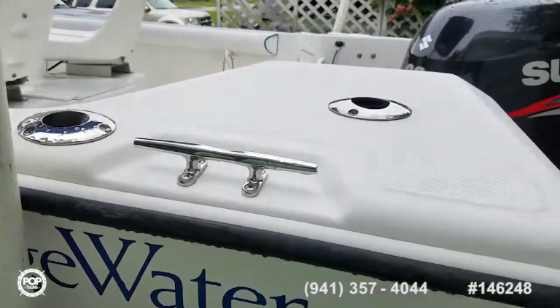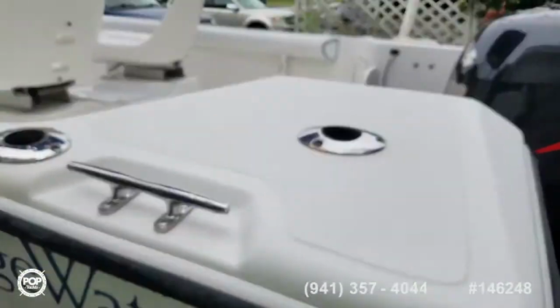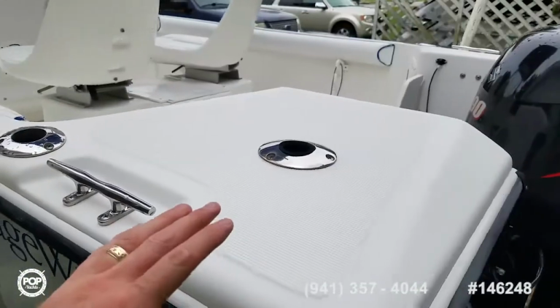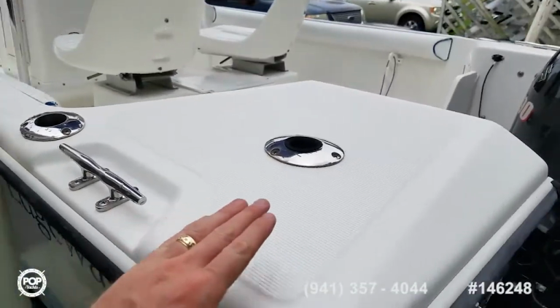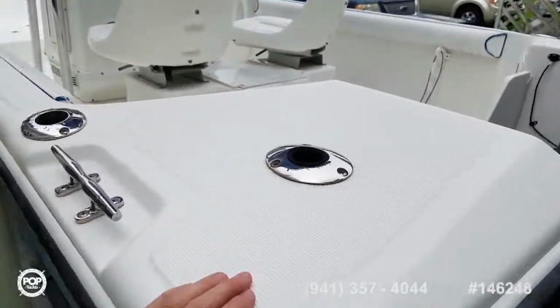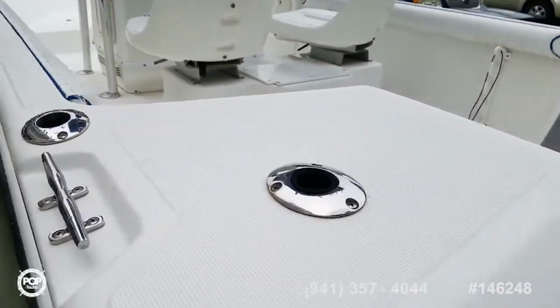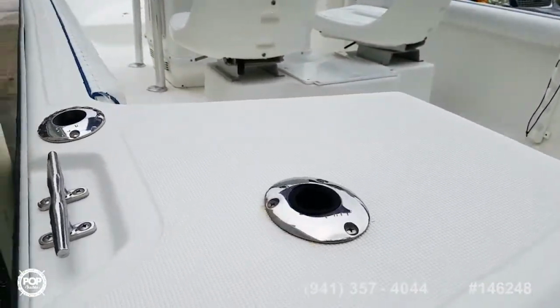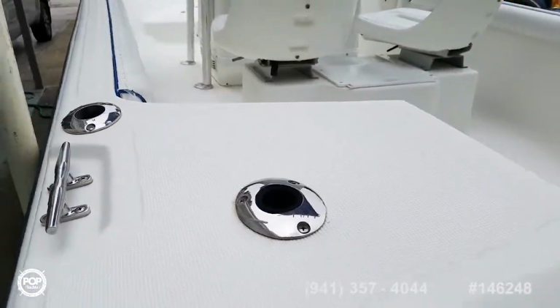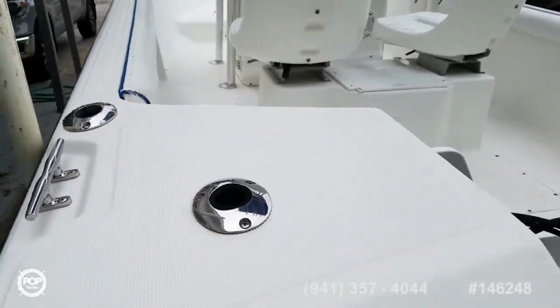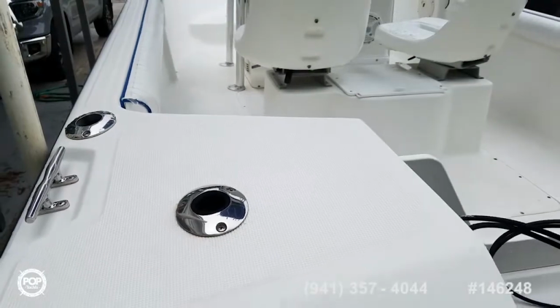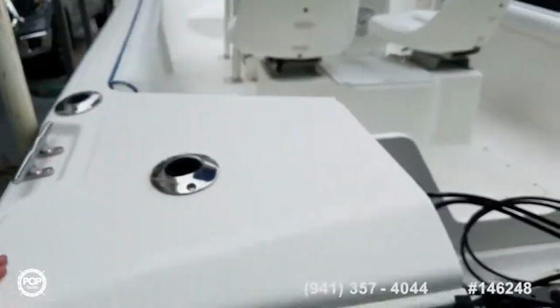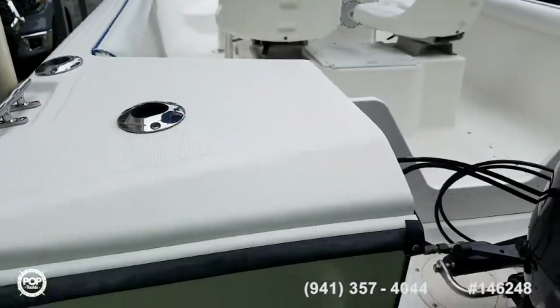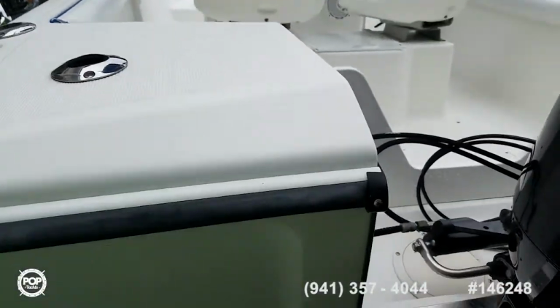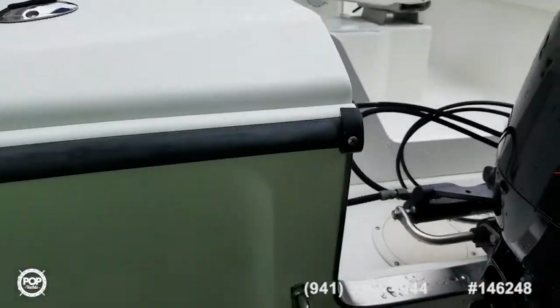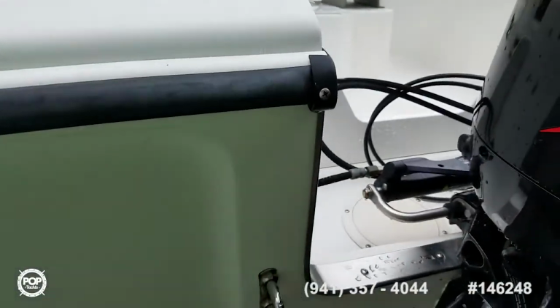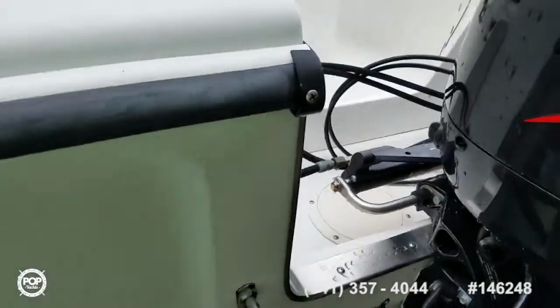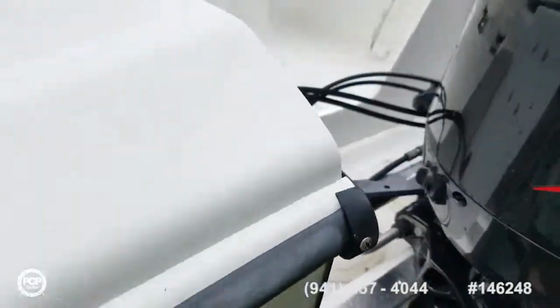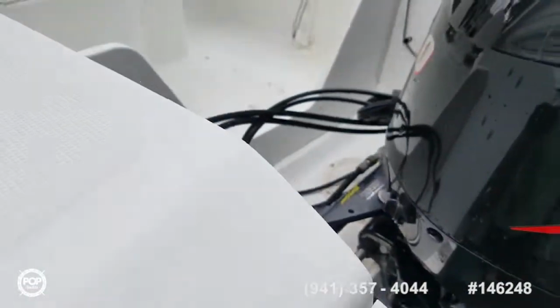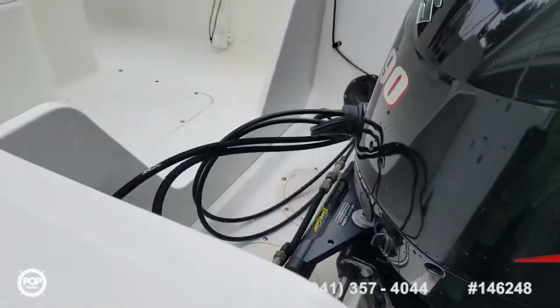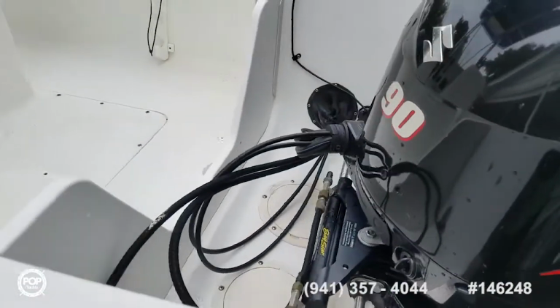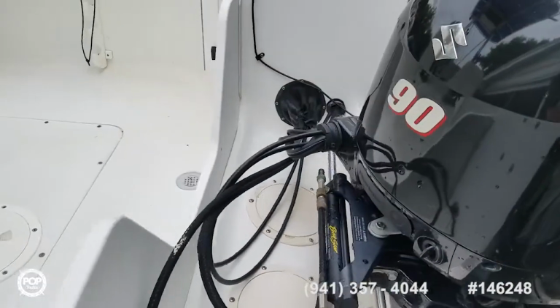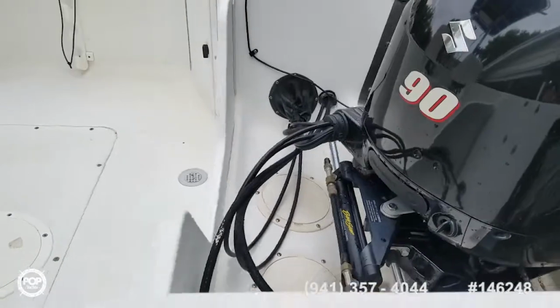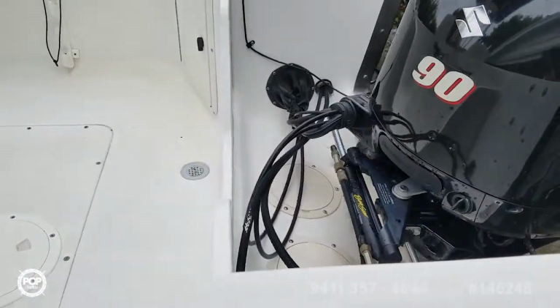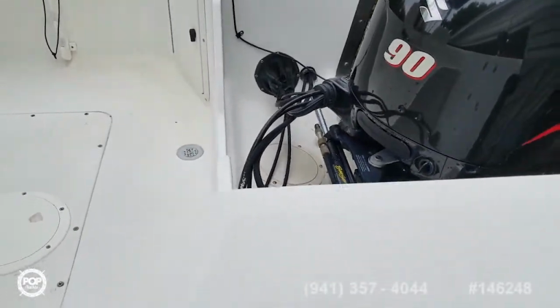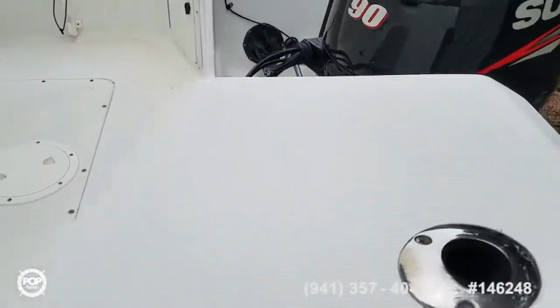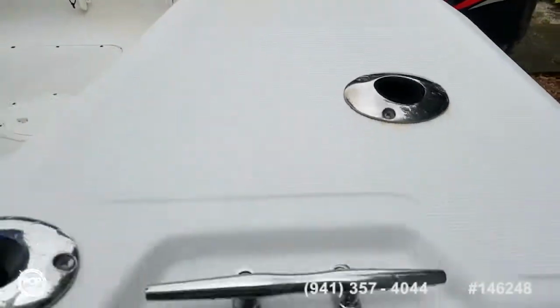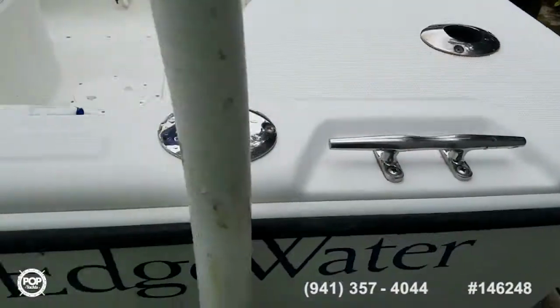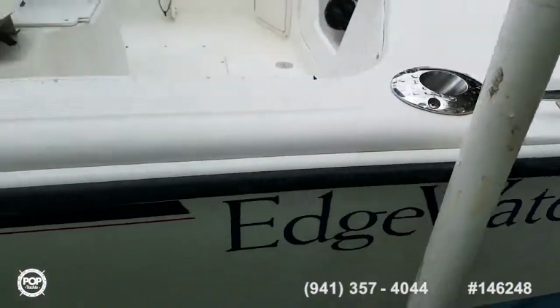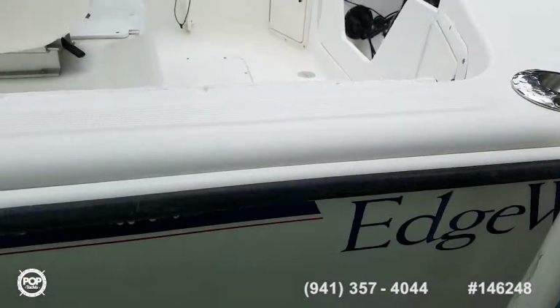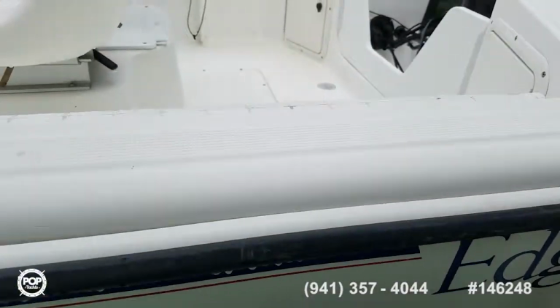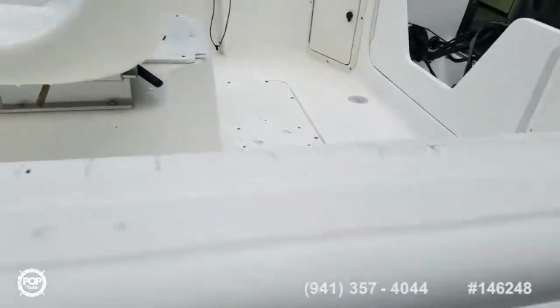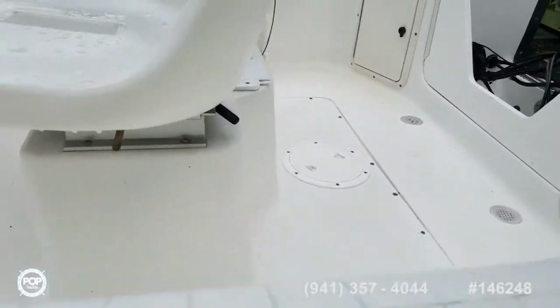Flush-mounted rod holders back at the transom. We've got smooth hydraulic steering by Baystar — a great option. You can steer with one finger if needed.